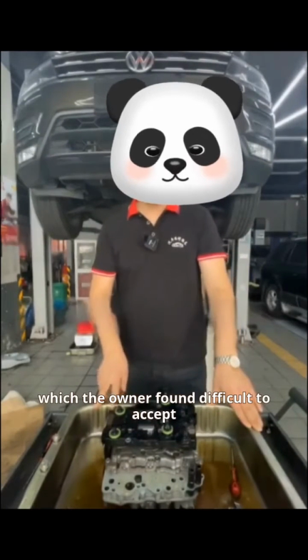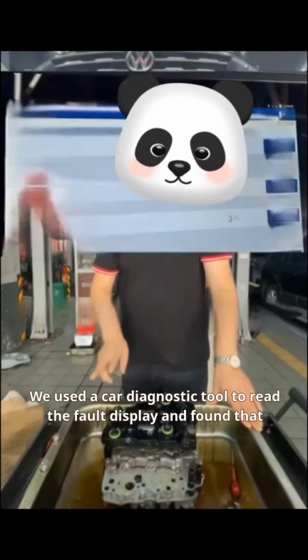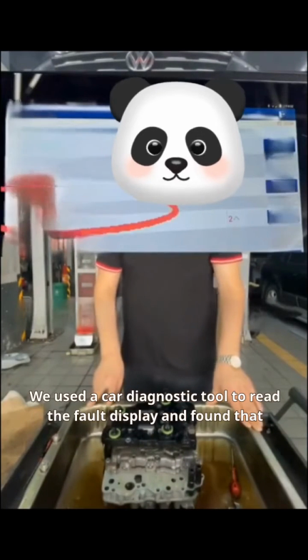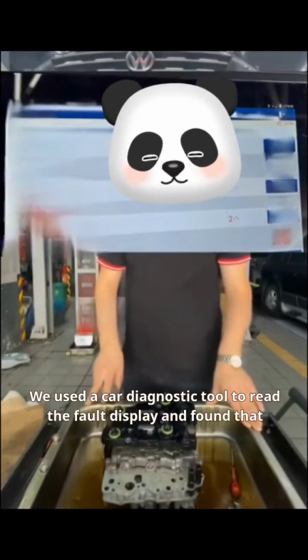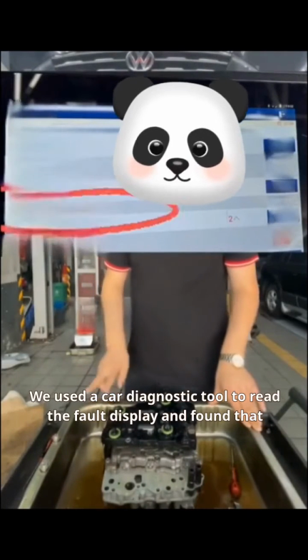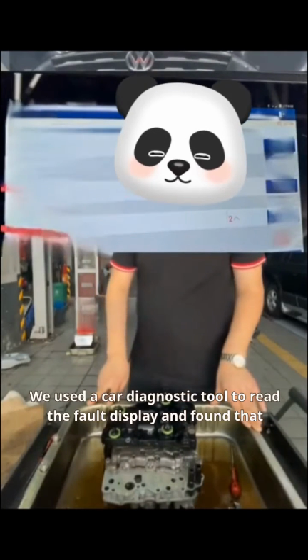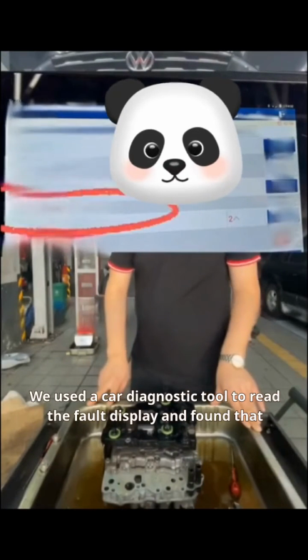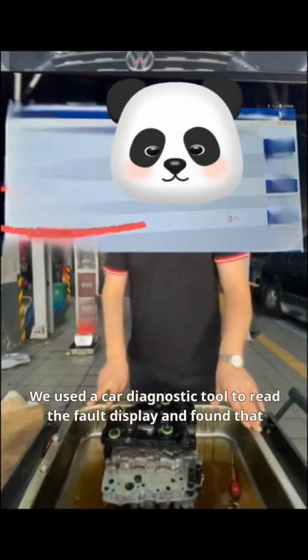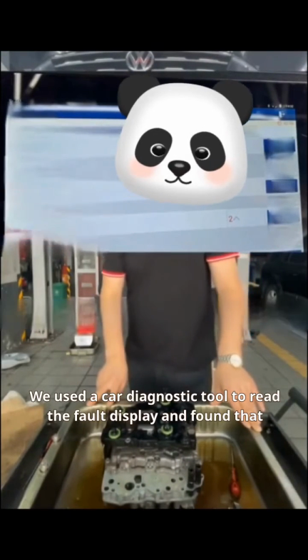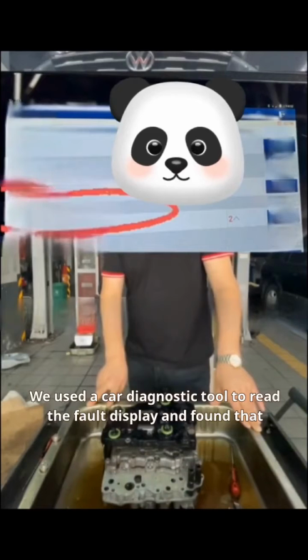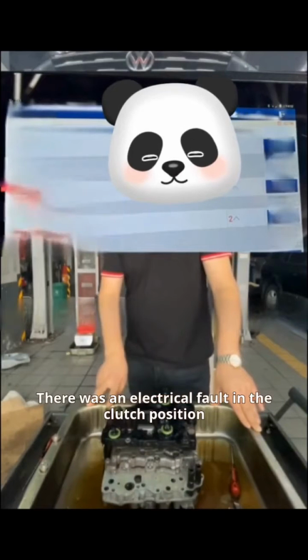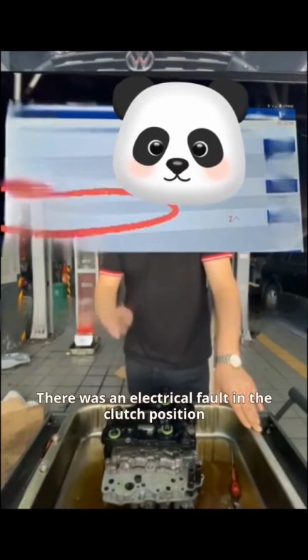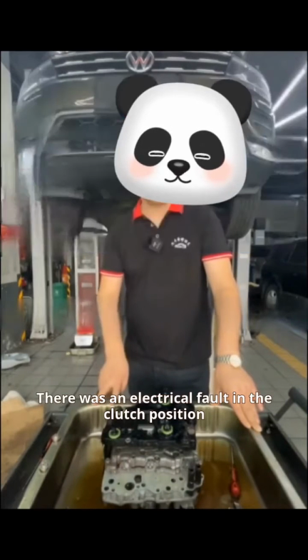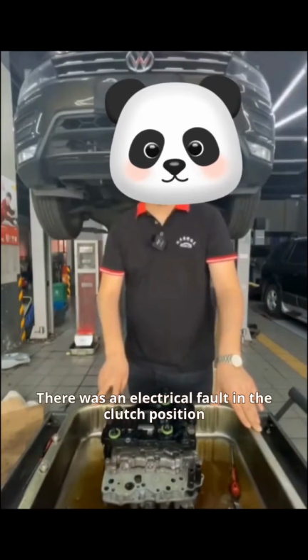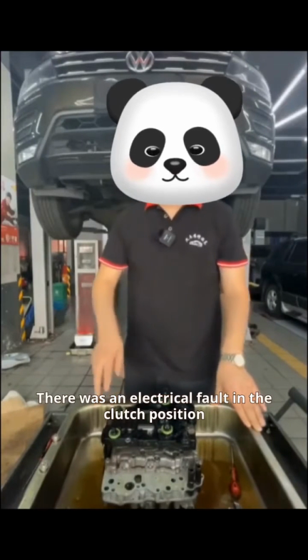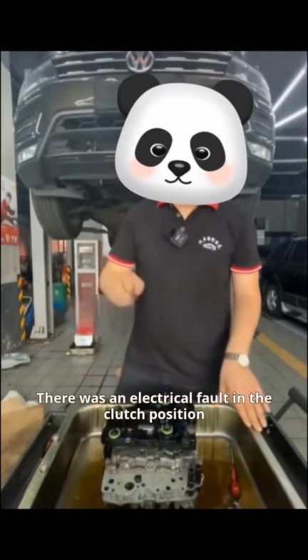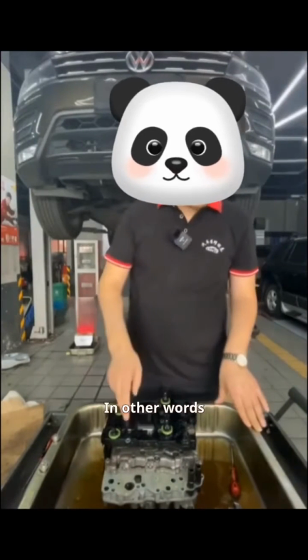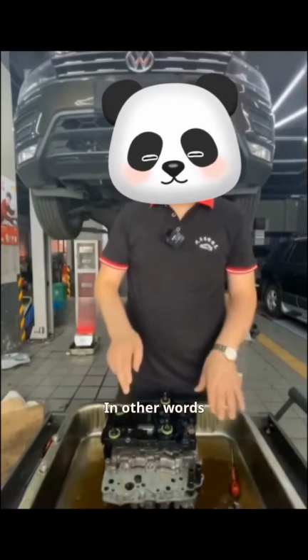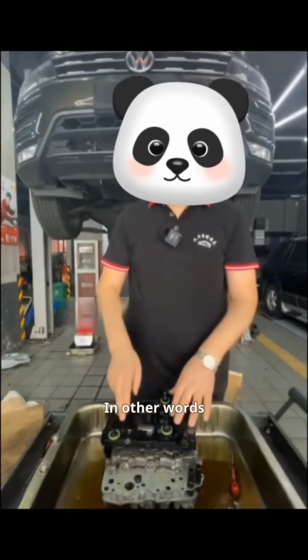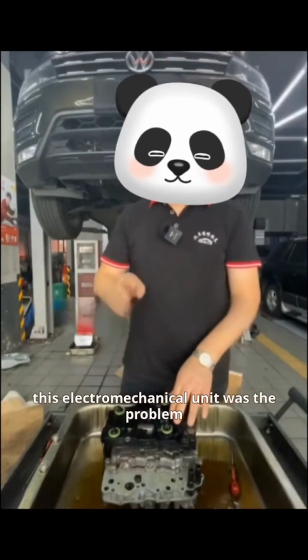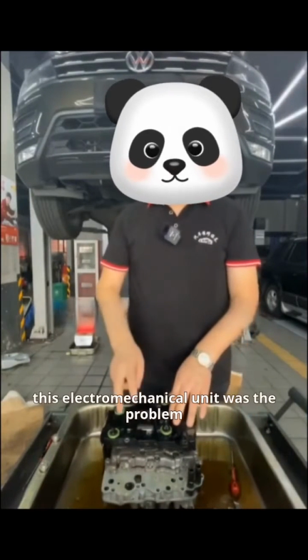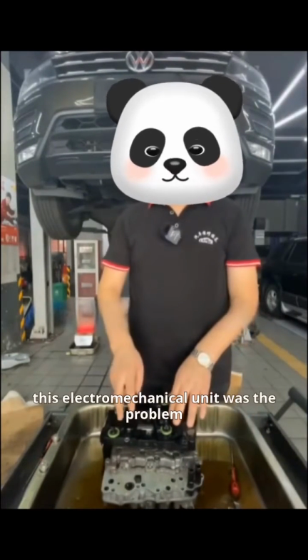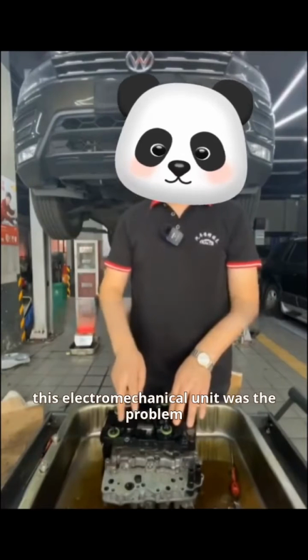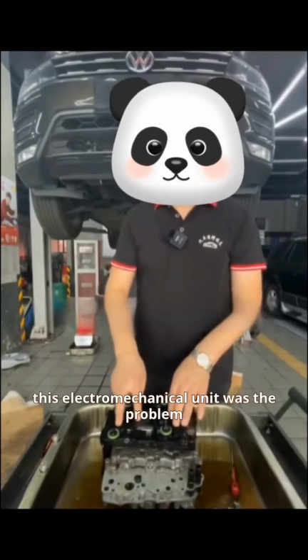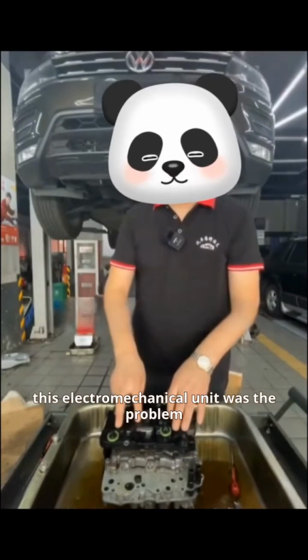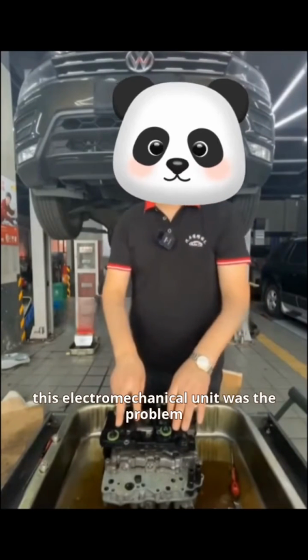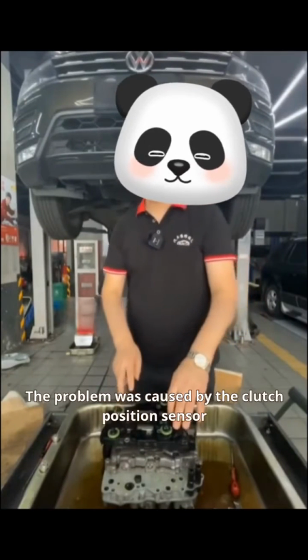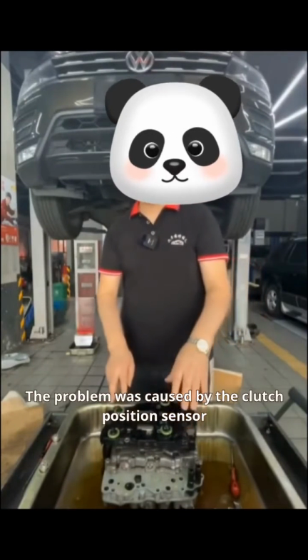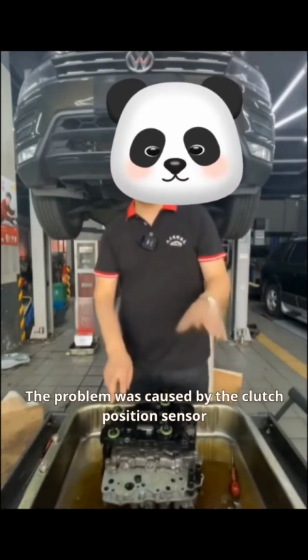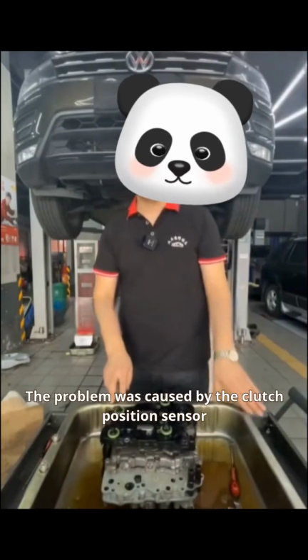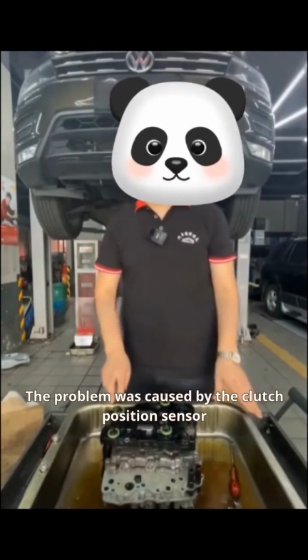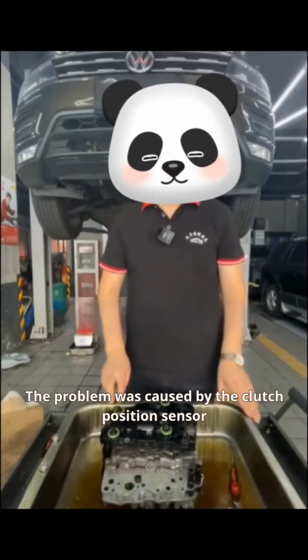We used a car diagnostic tool to read the fault display and found that there was an electrical fault in the clutch position. In other words, this electromechanical unit was the problem. The problem was caused by the clutch position sensor.